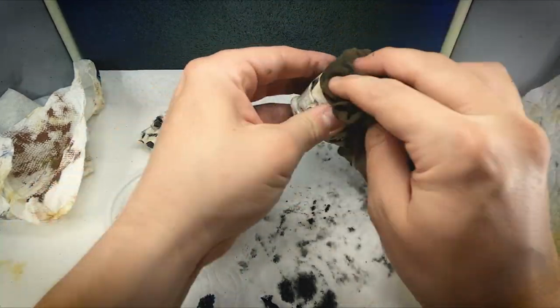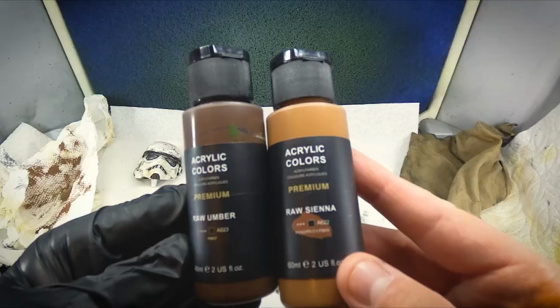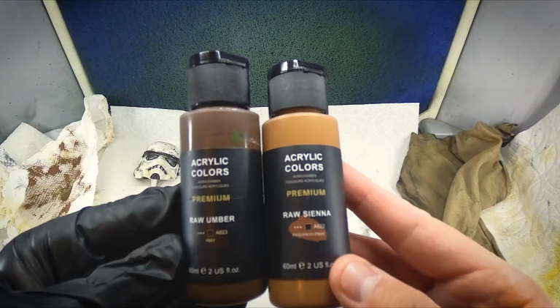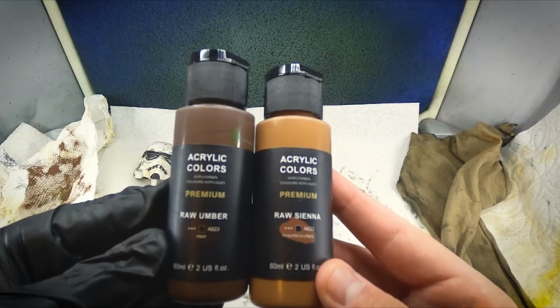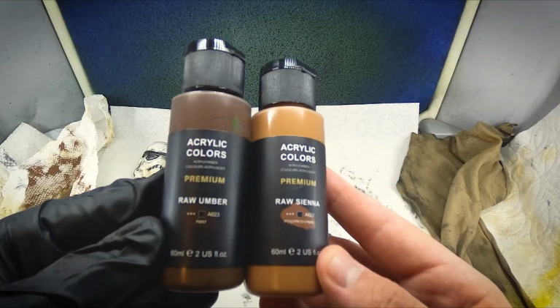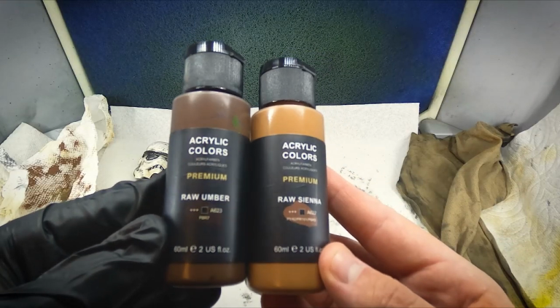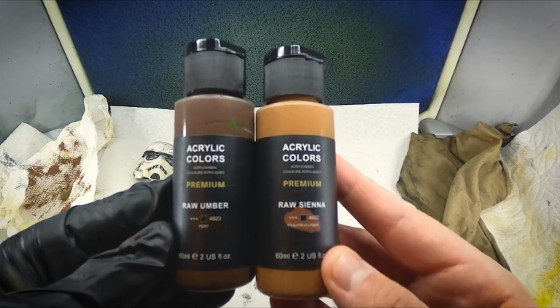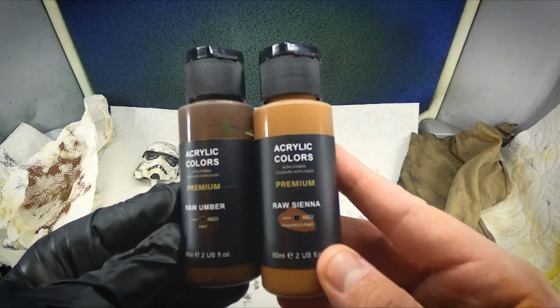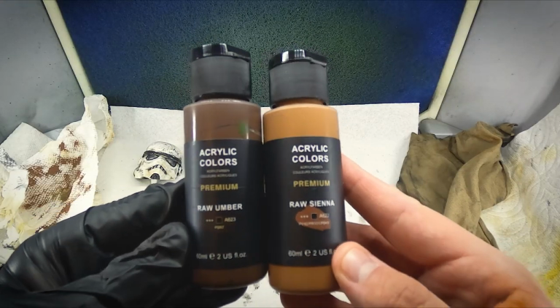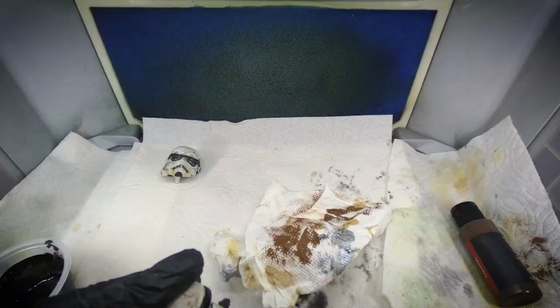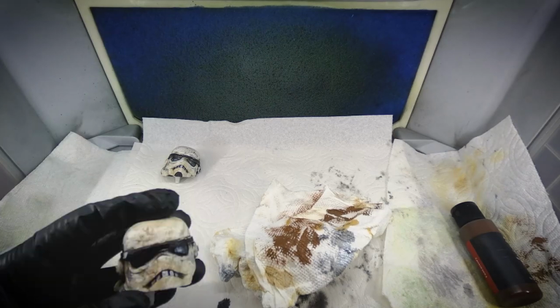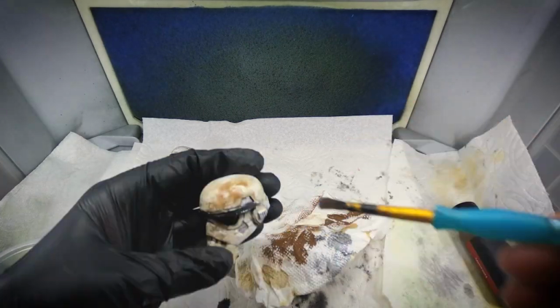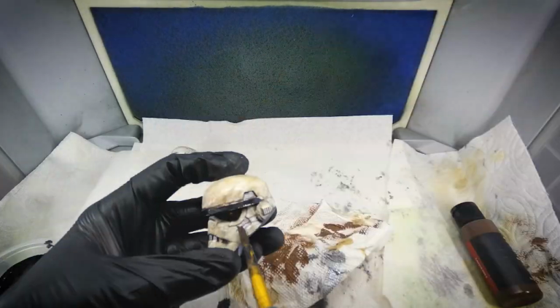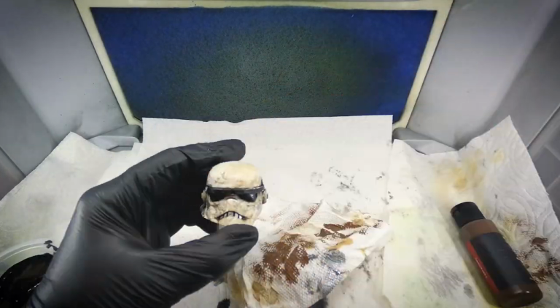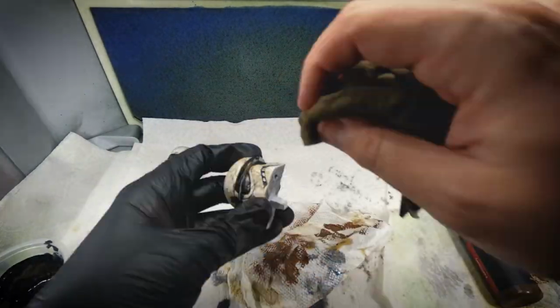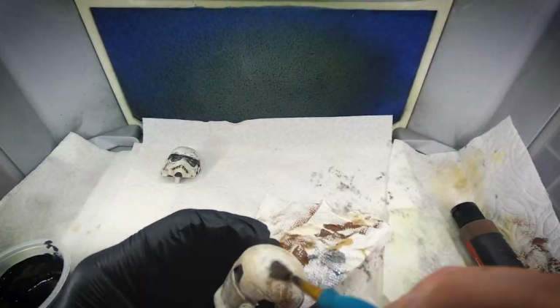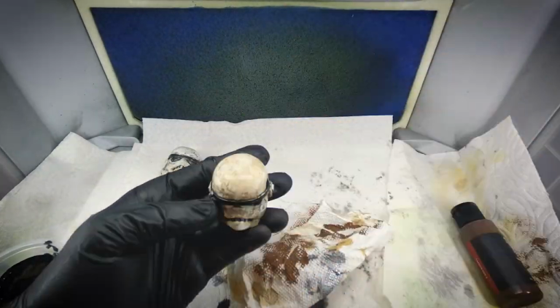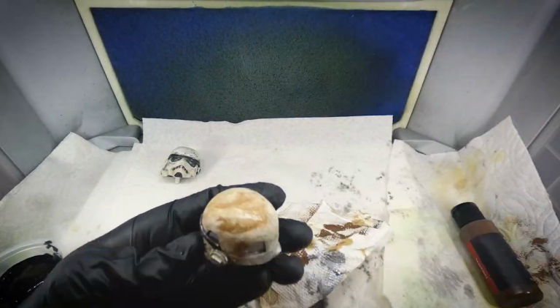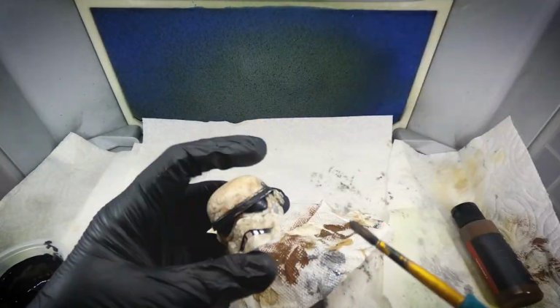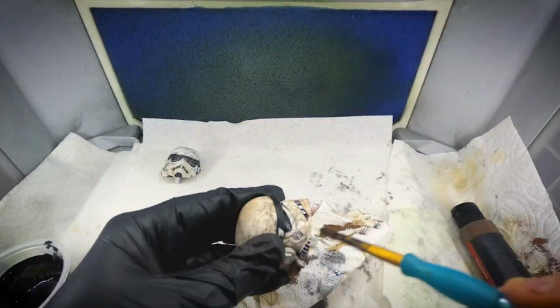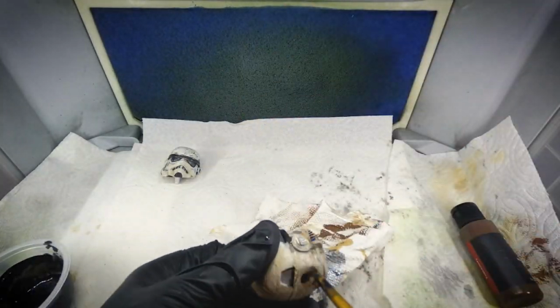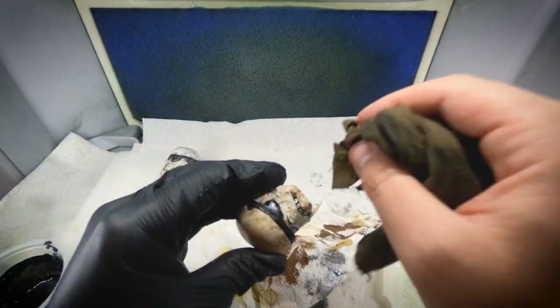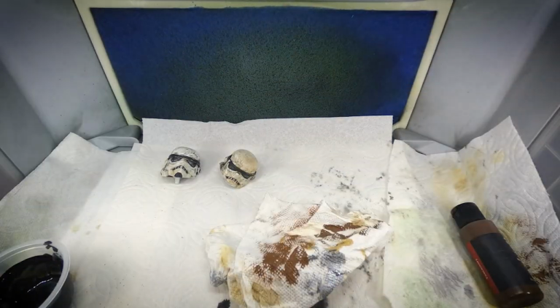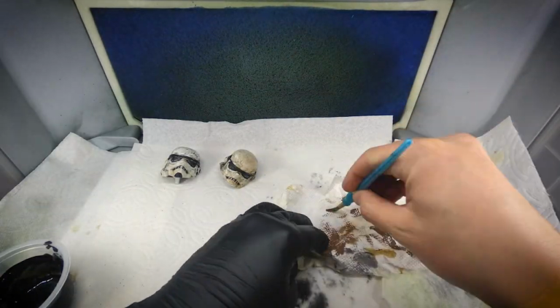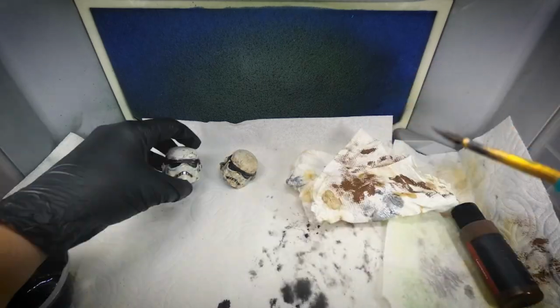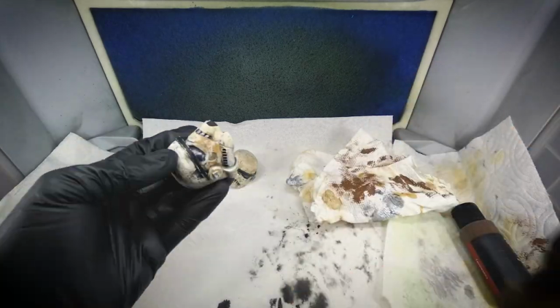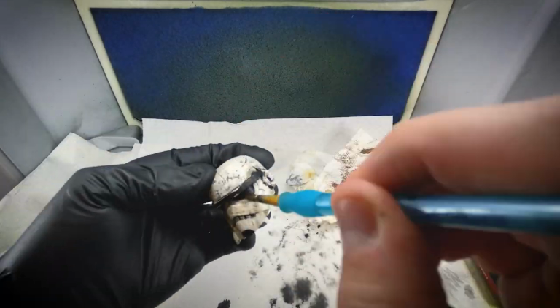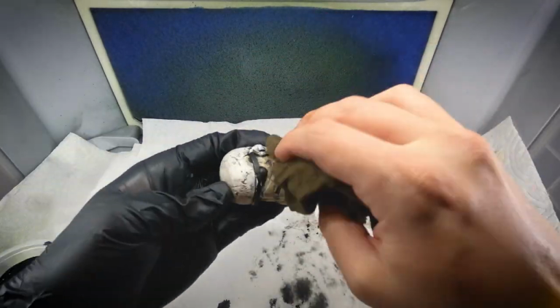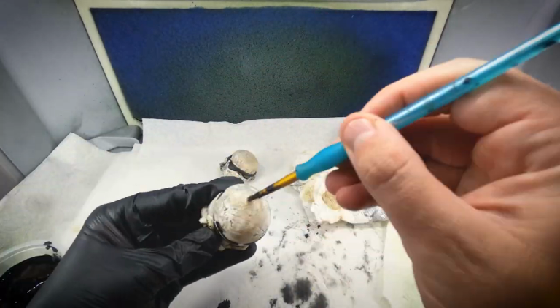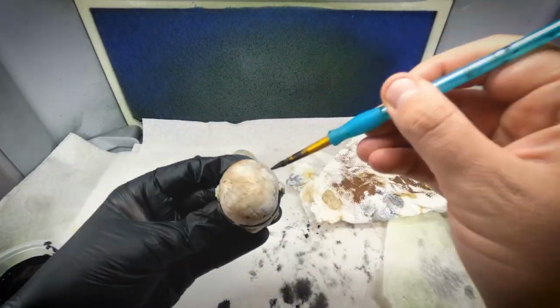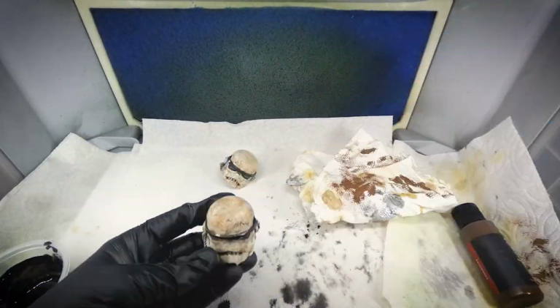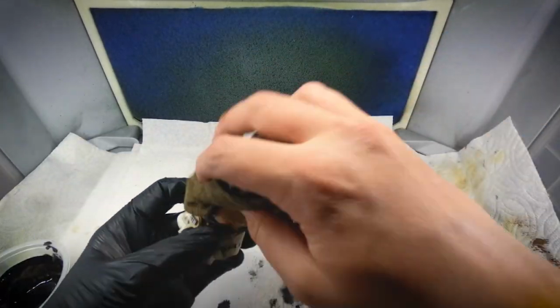Then to give those Stormtrooper helmets the dirt and grime they really needed, I unevenly mixed raw umber and raw sienna to give some variance in the color, and did sort of a dry brushing on these helmets. At the end they ended up looking really nice.